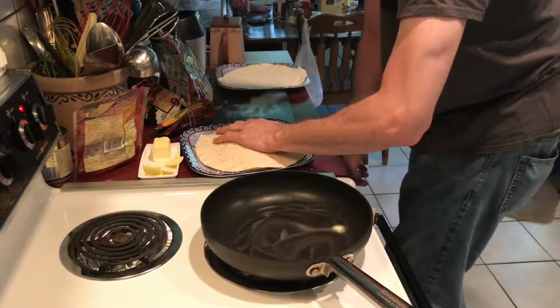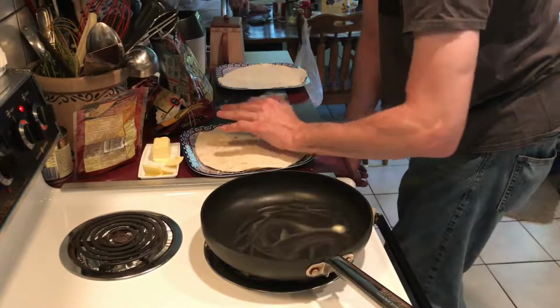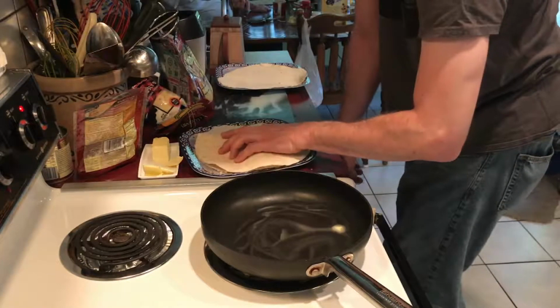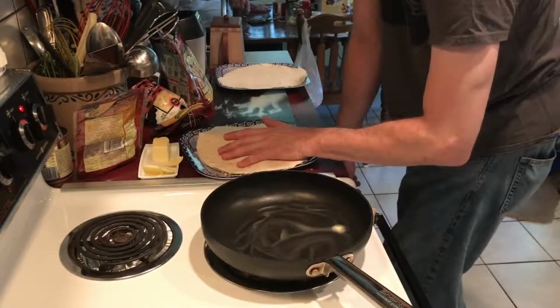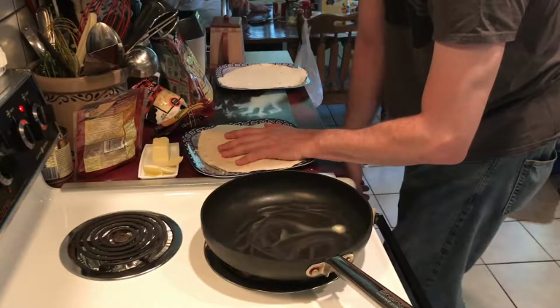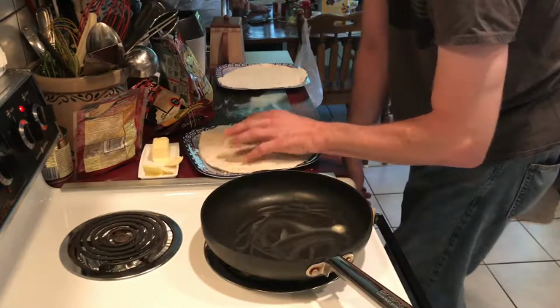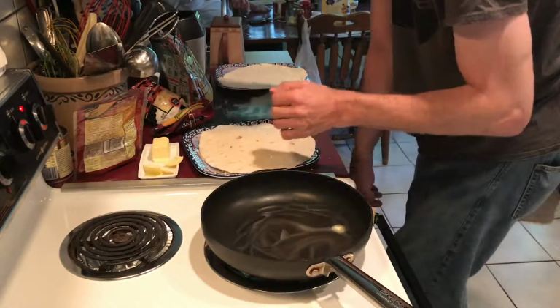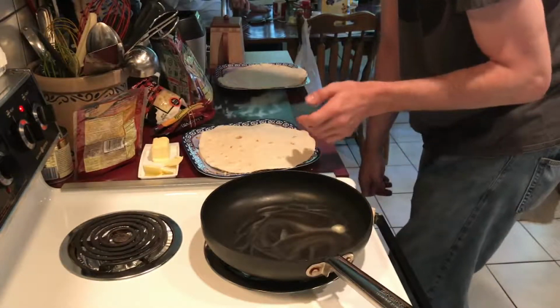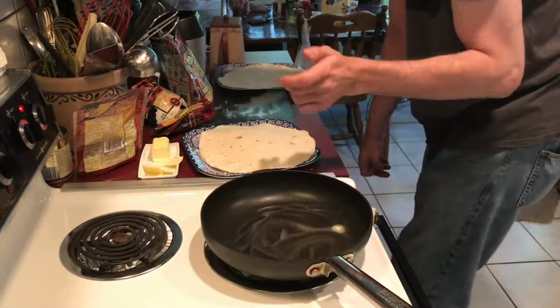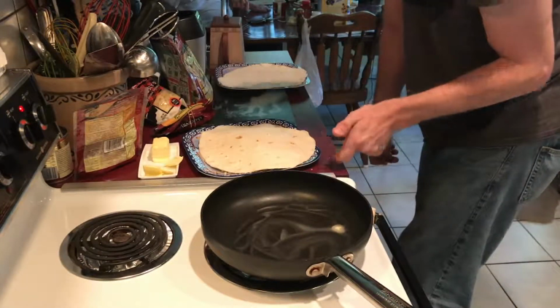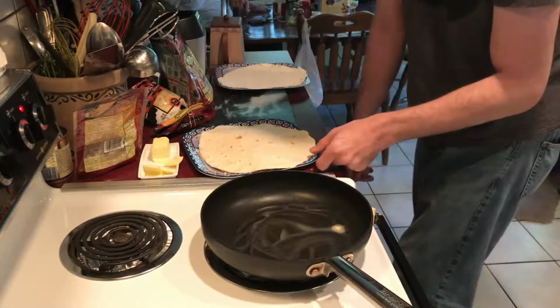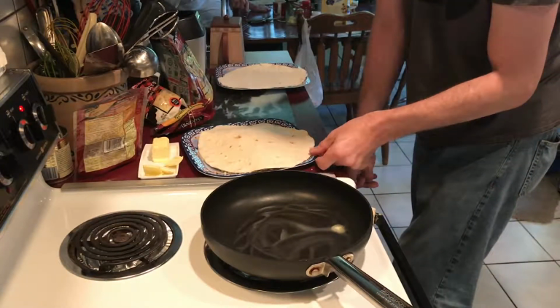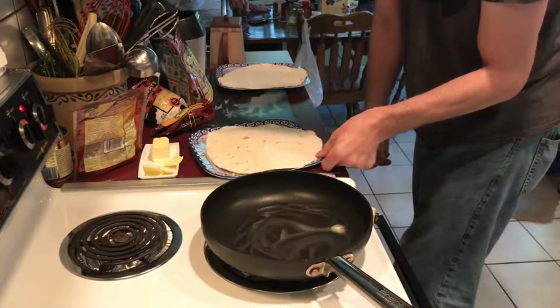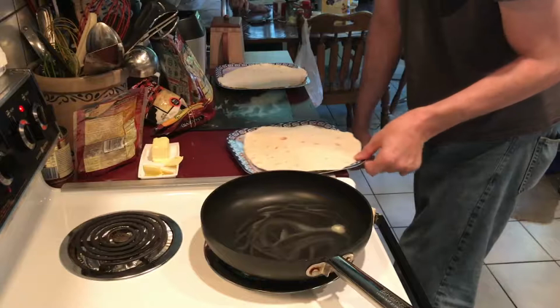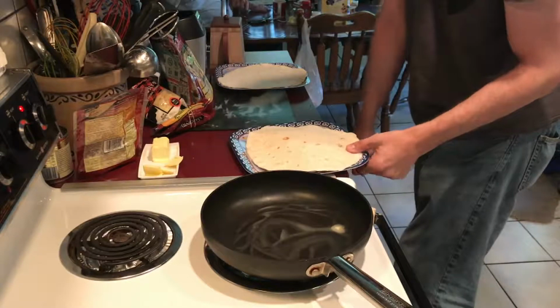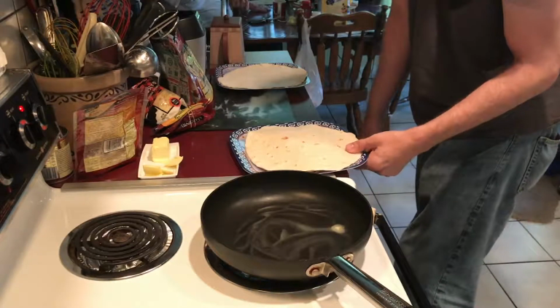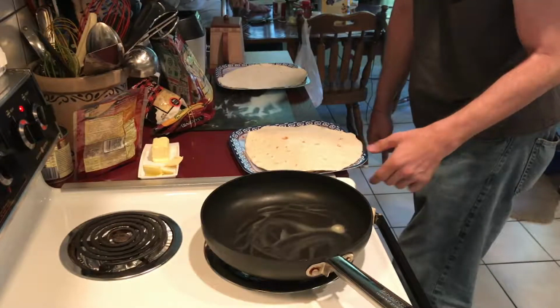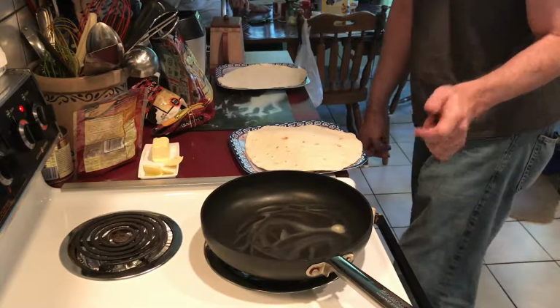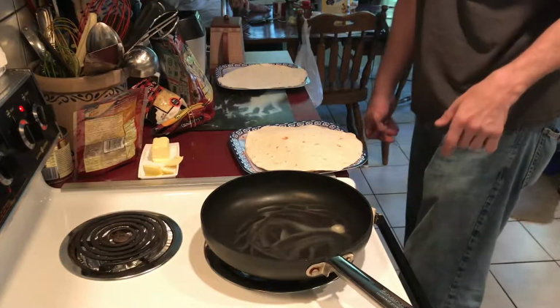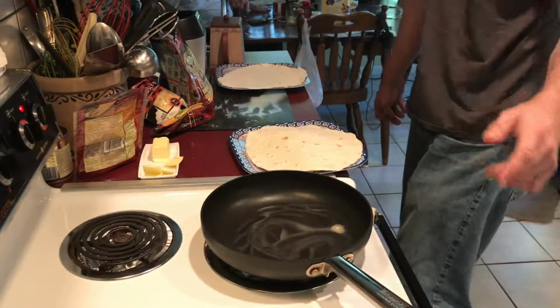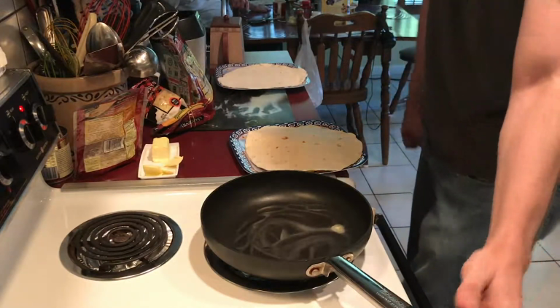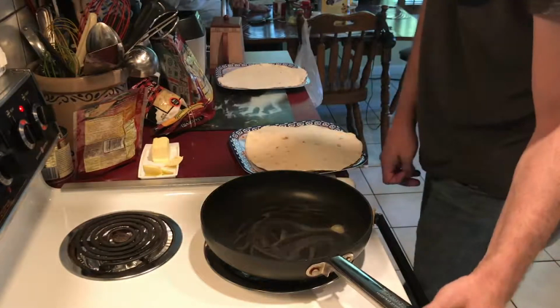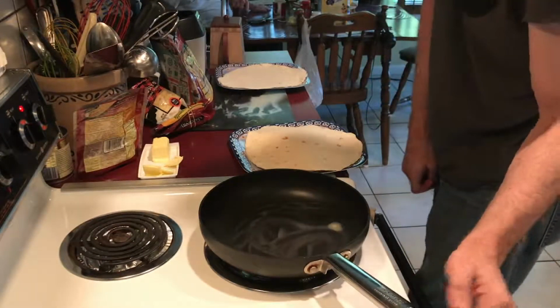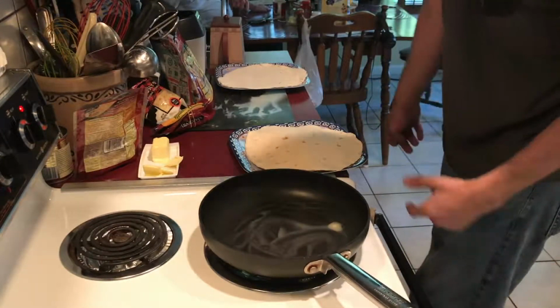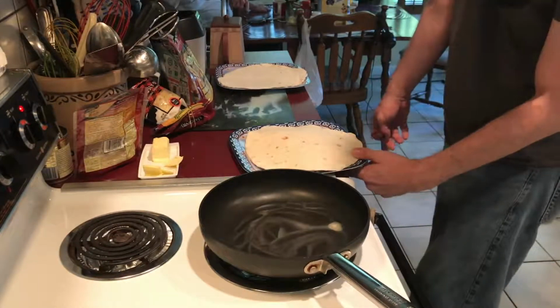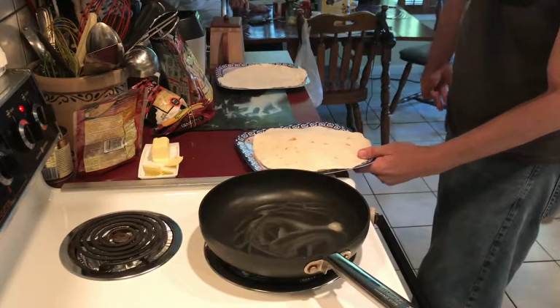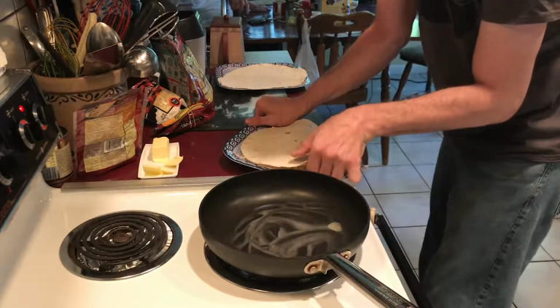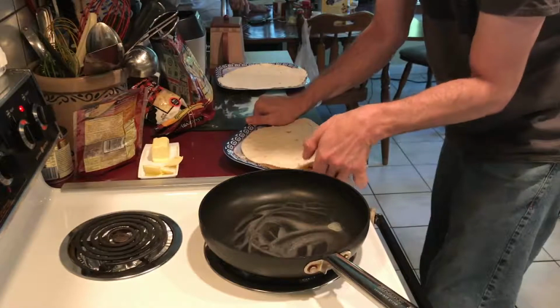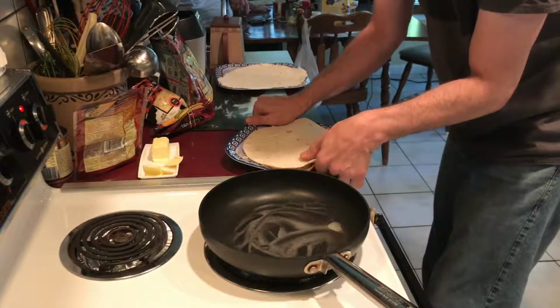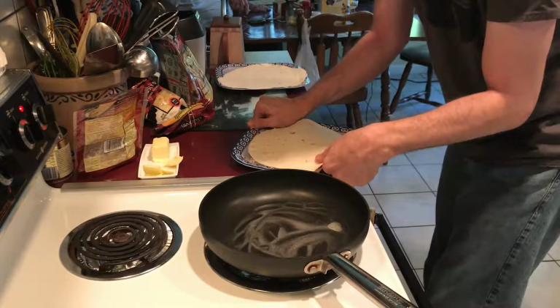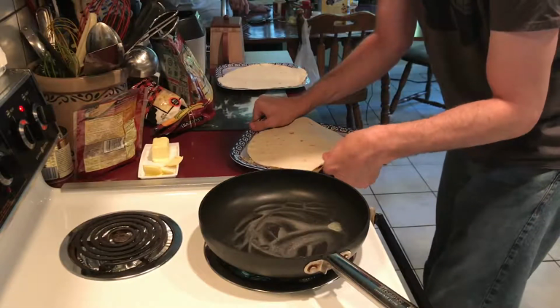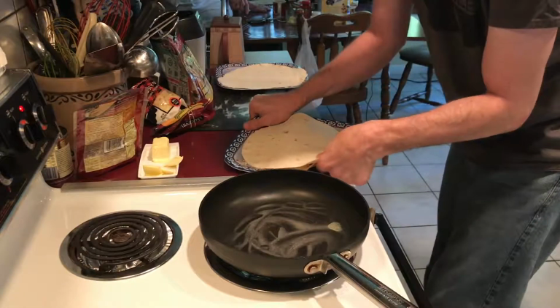And then, turn on the medium heat — straight up medium — and add a pat of butter.